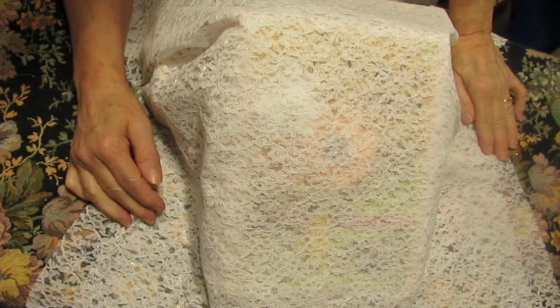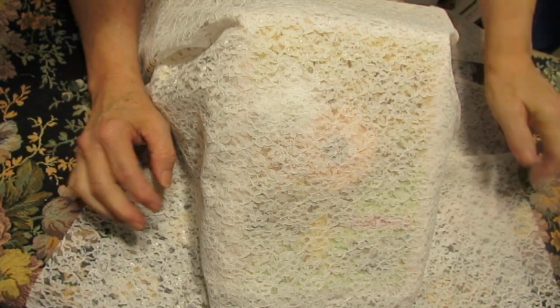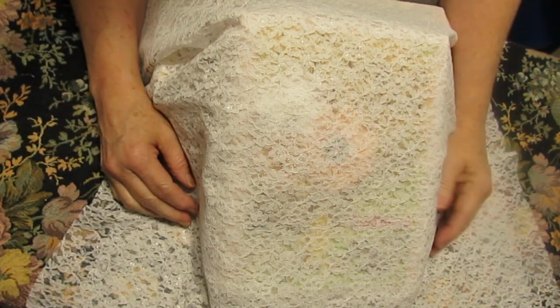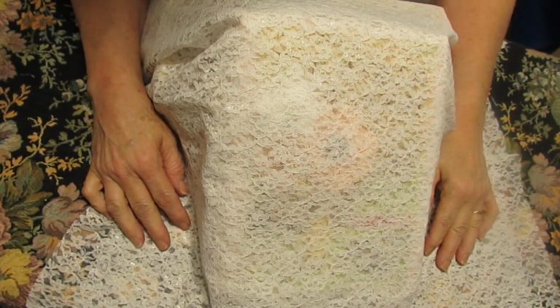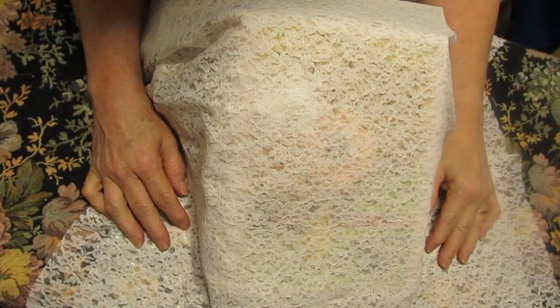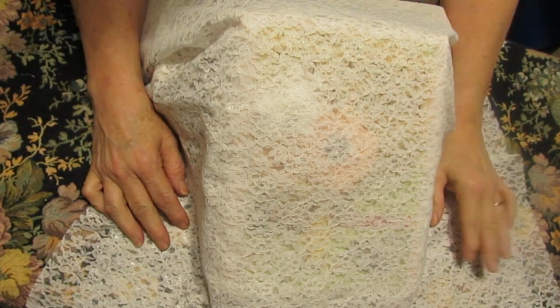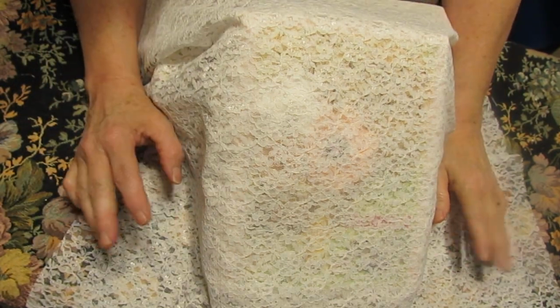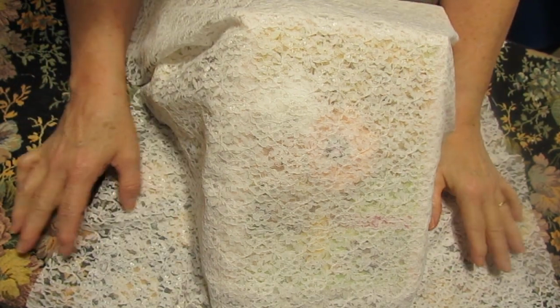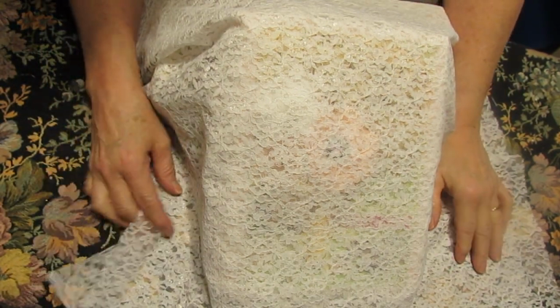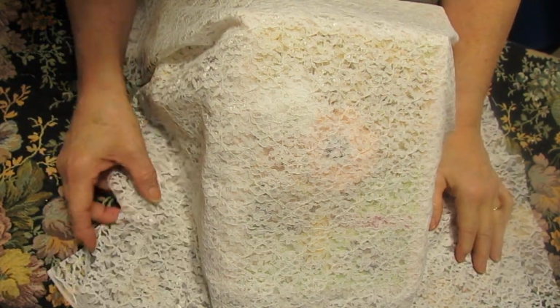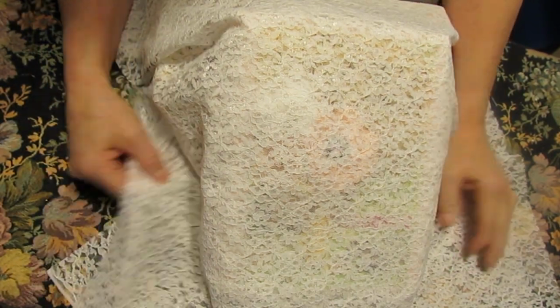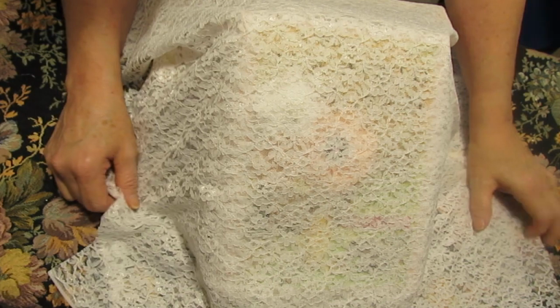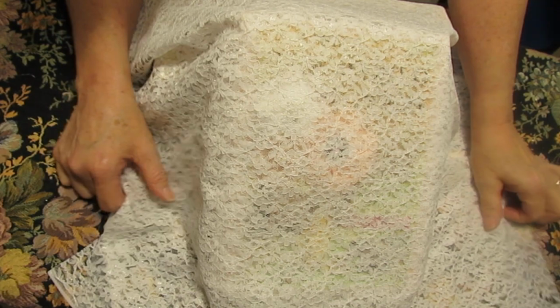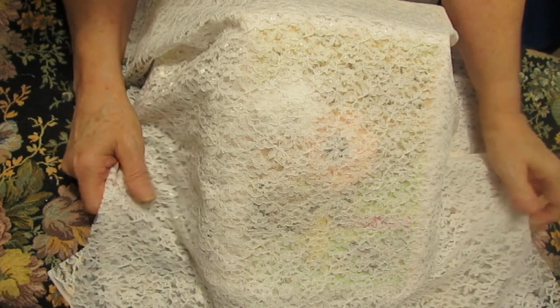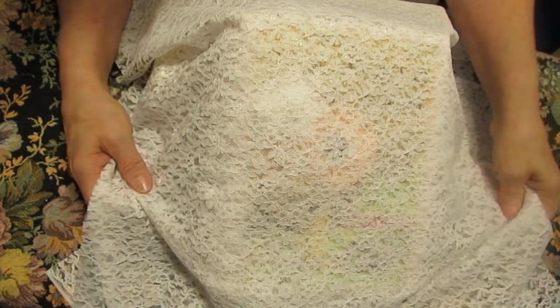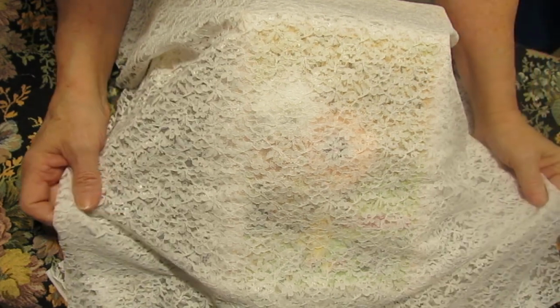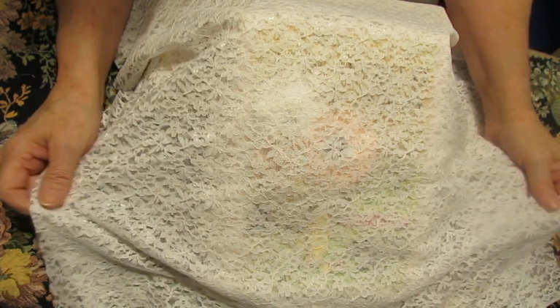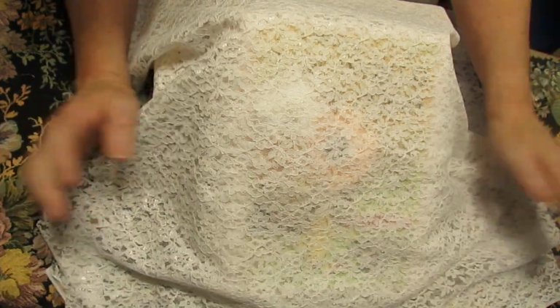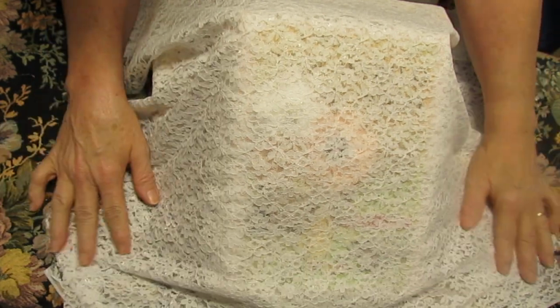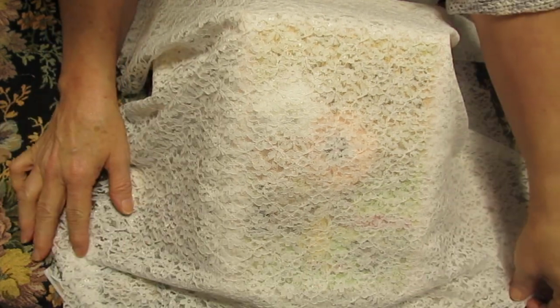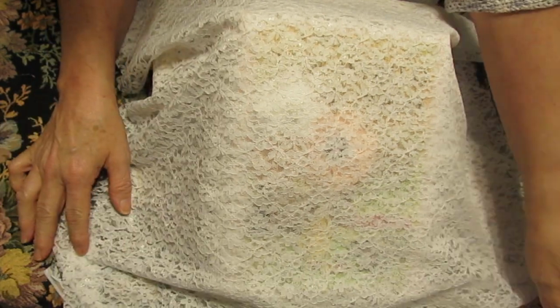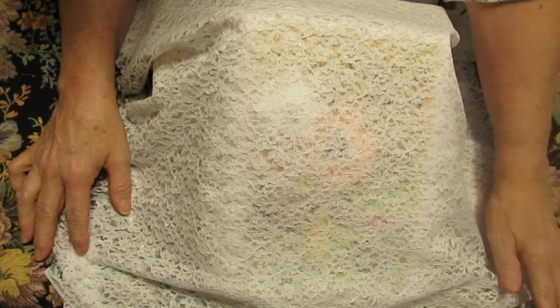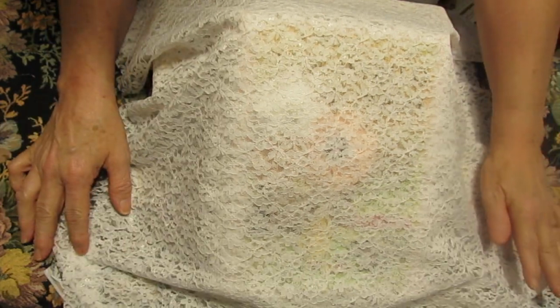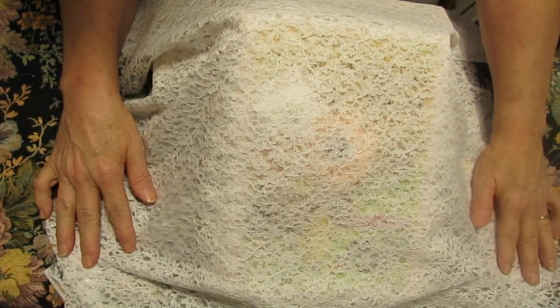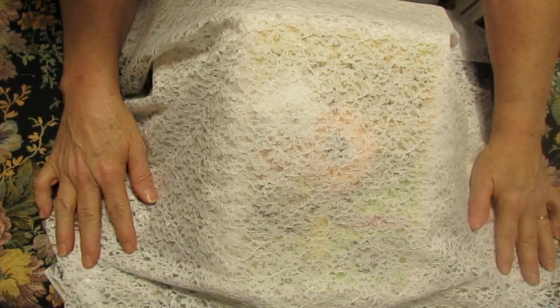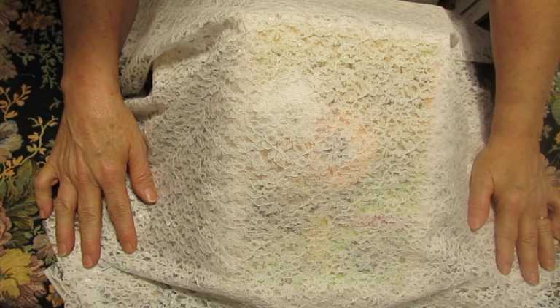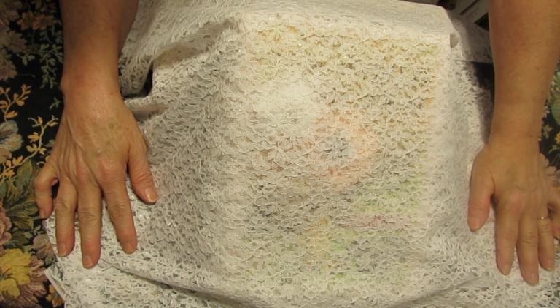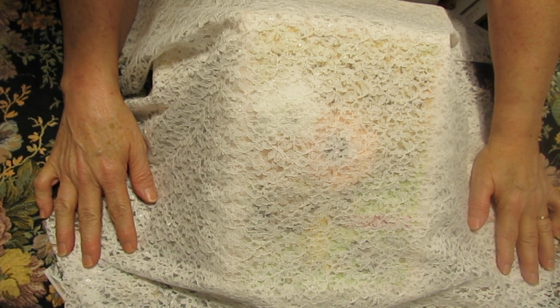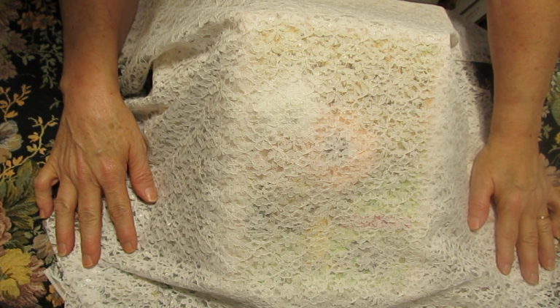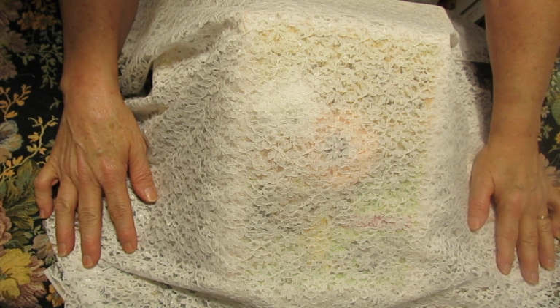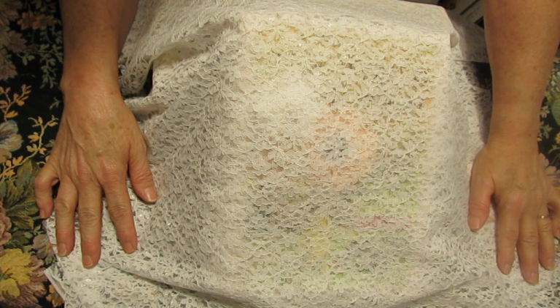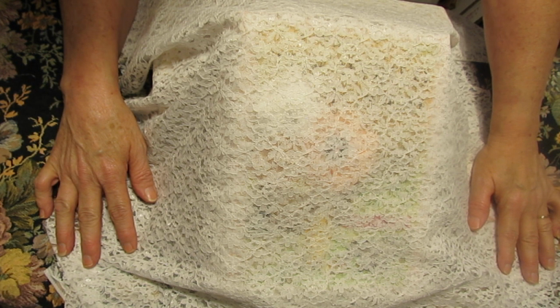Hello everyone, Deborah here in Deb's crafting room with a reveal. This is the project that I've been working on — the Pooh Baby Girl album.